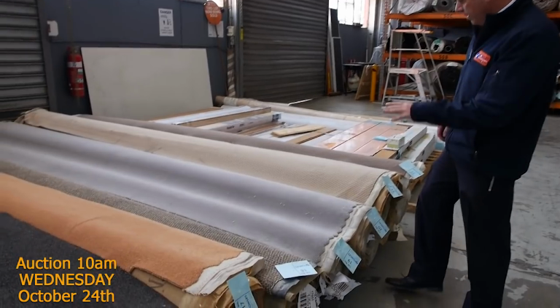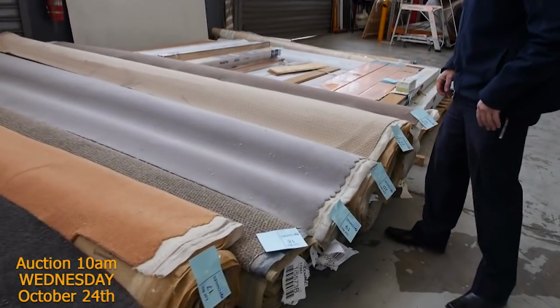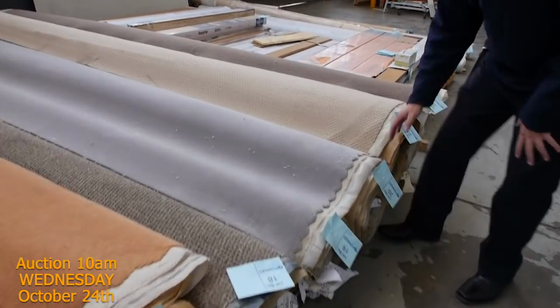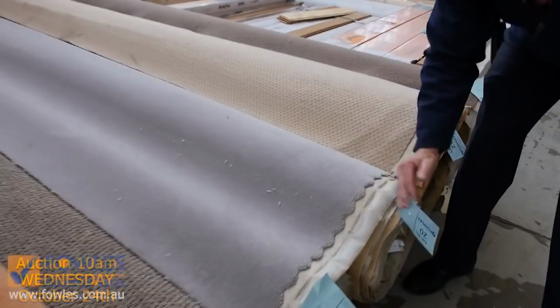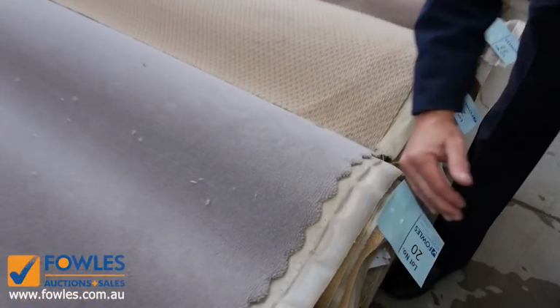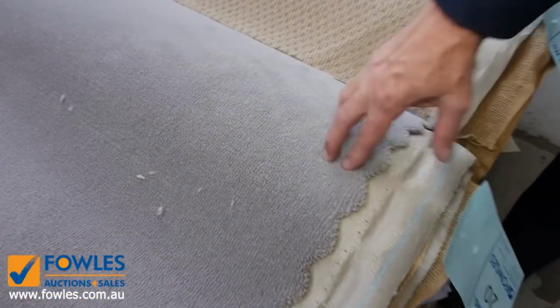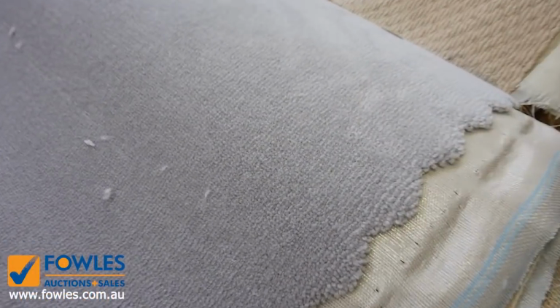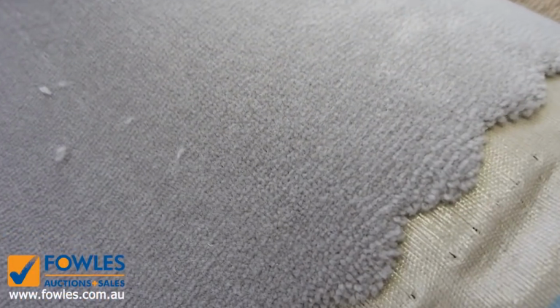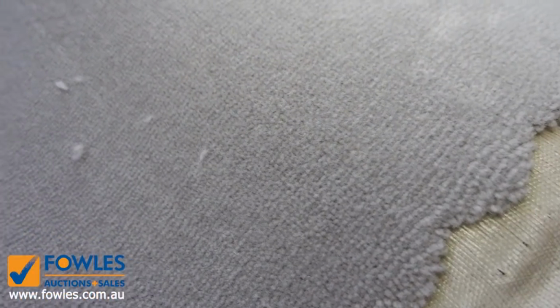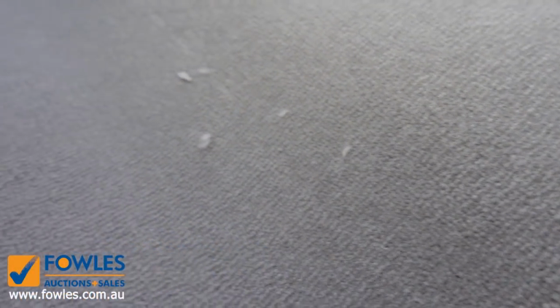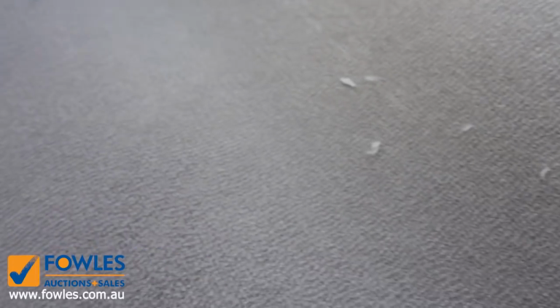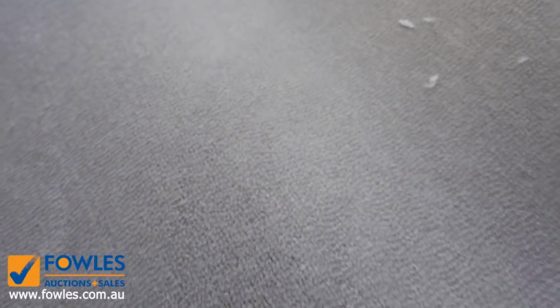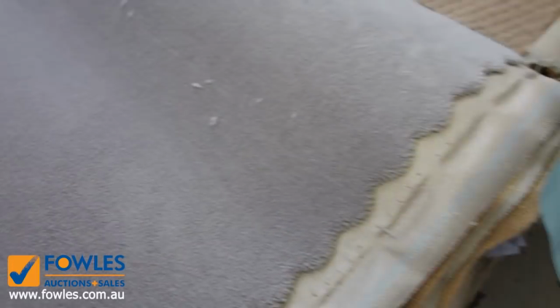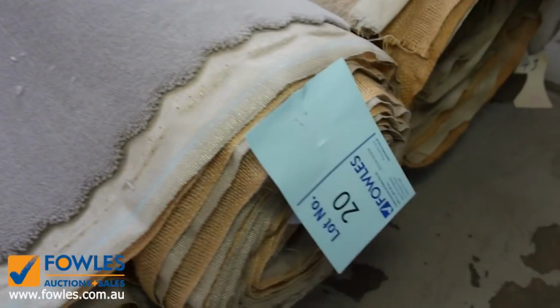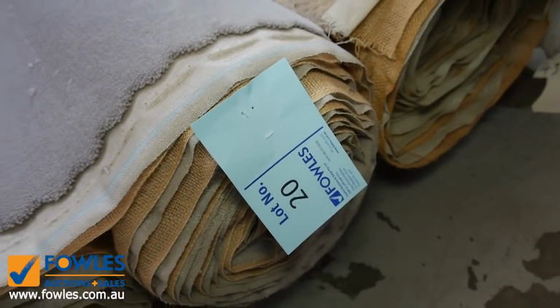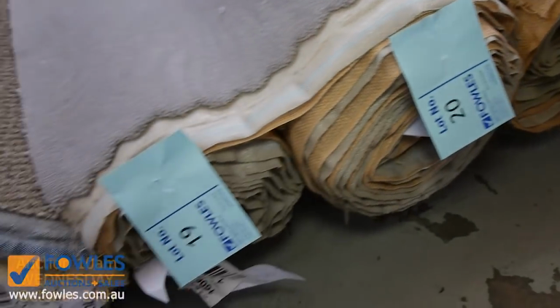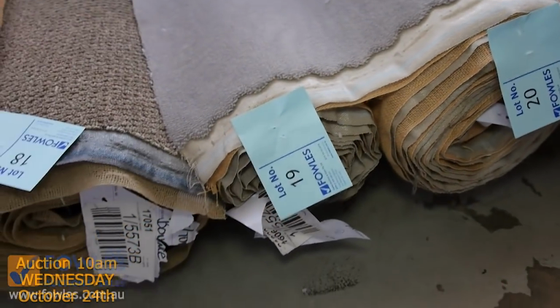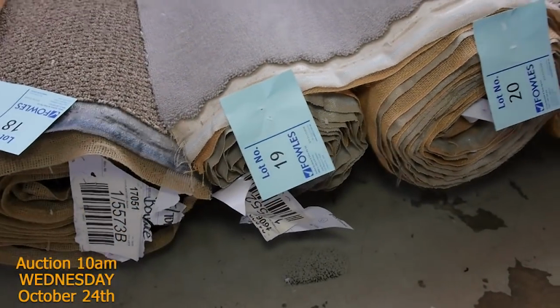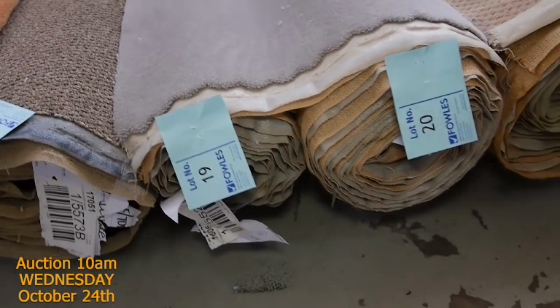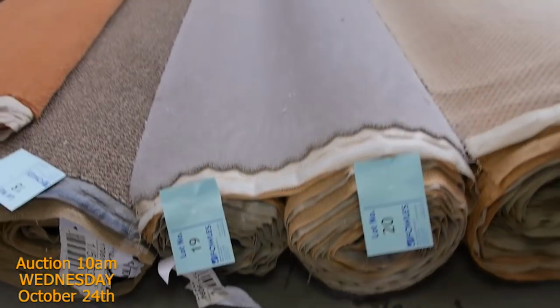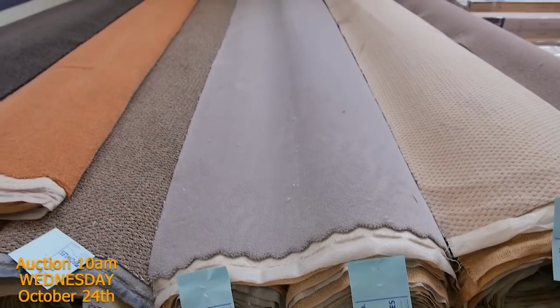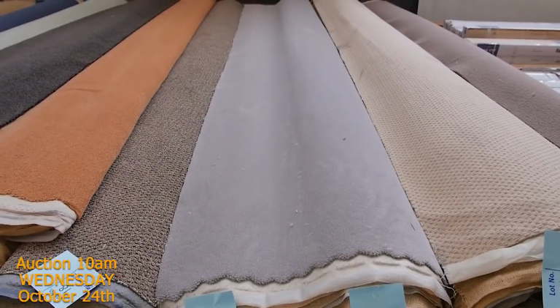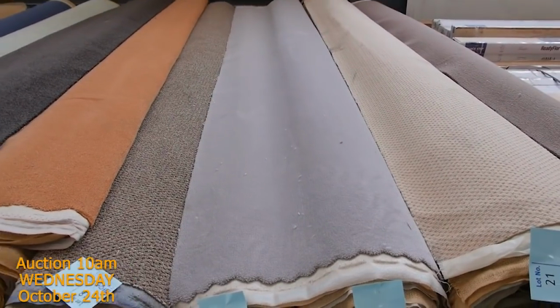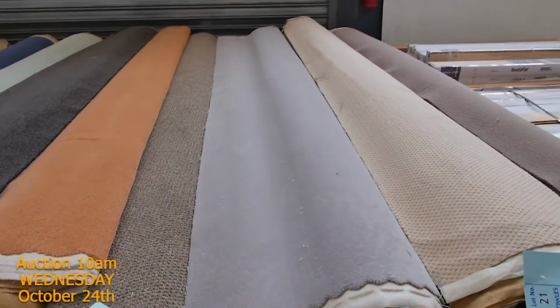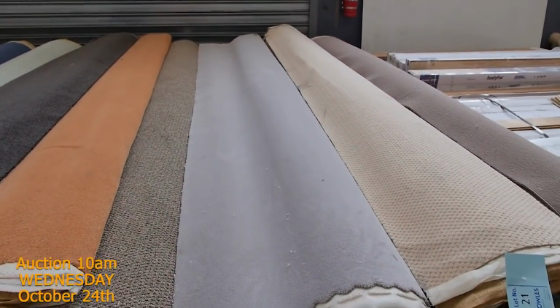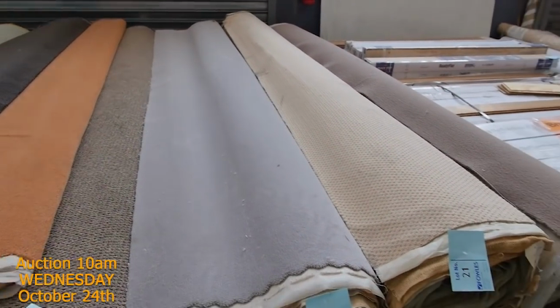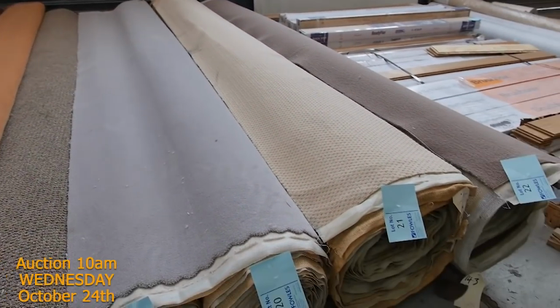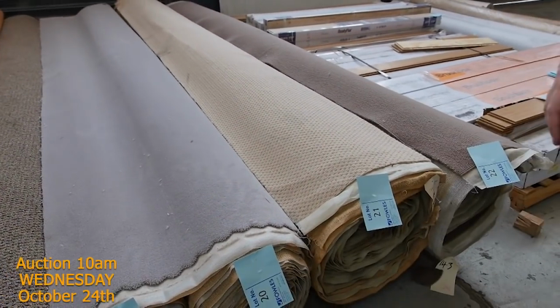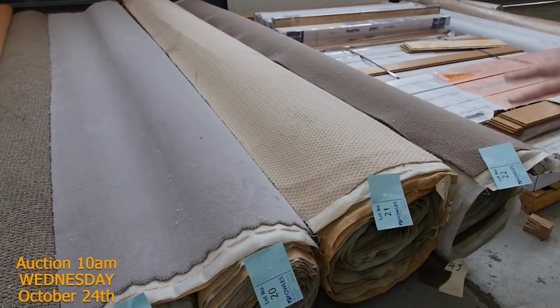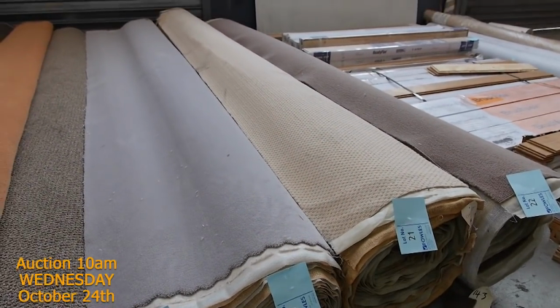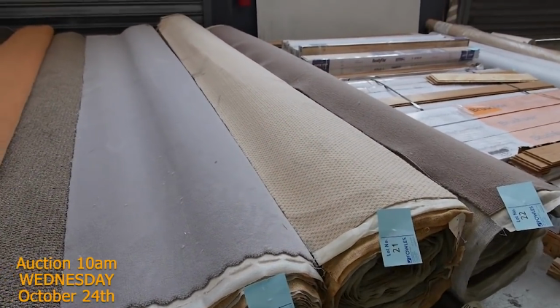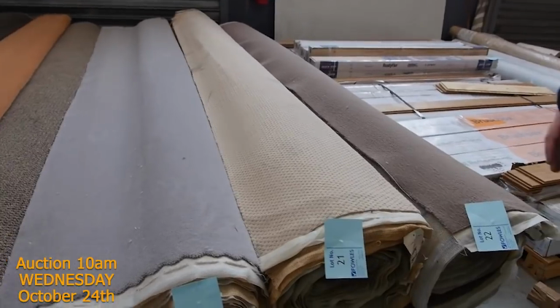Something like this one here, which is a pure wool plush pile, could sell for as low as $25 a metre — so they're awesome buying. You'll actually see two rolls there, lot numbers 19 and 20 — they're the same carpet. We'll put them up together which means you have the option of buying either one or both, giving you the opportunity to buy bigger quantities if you like.